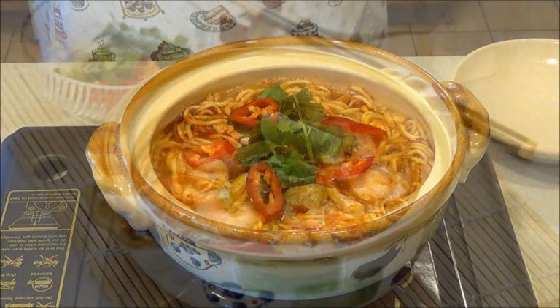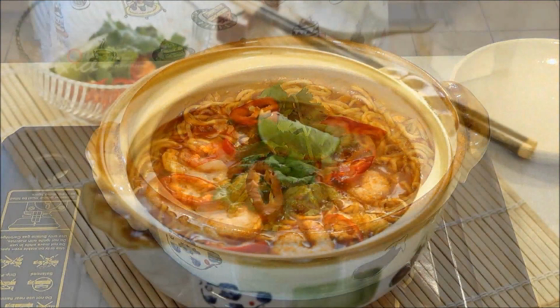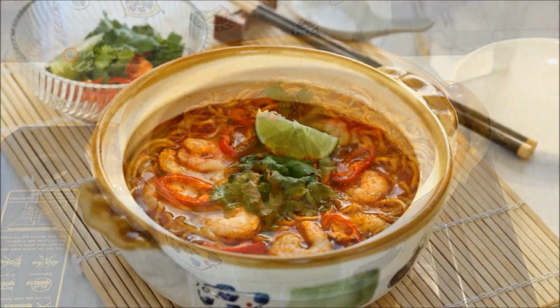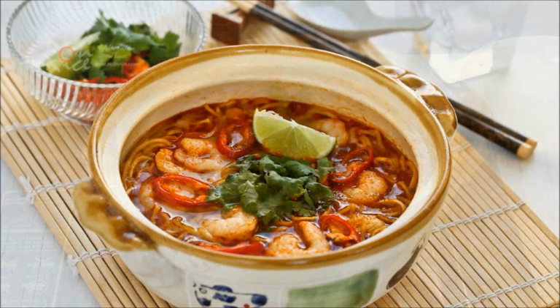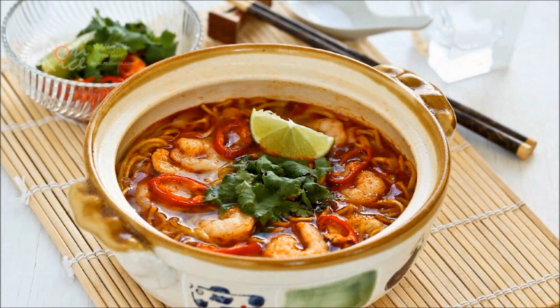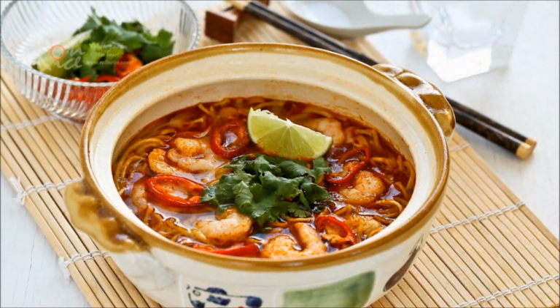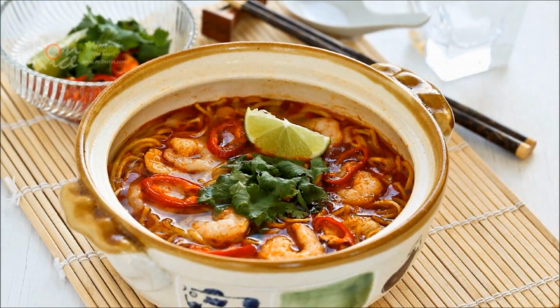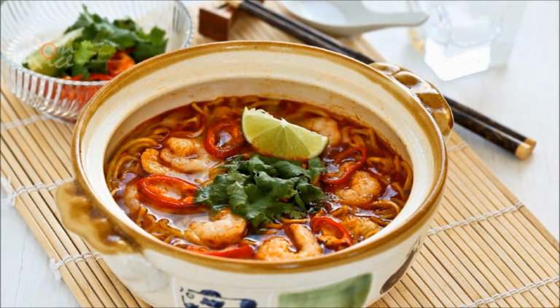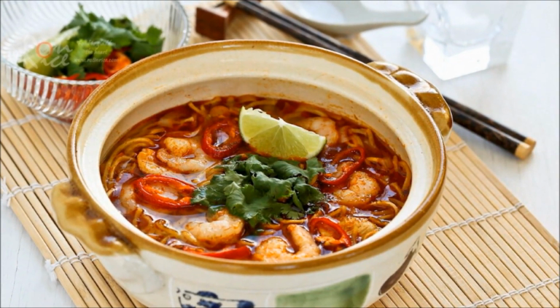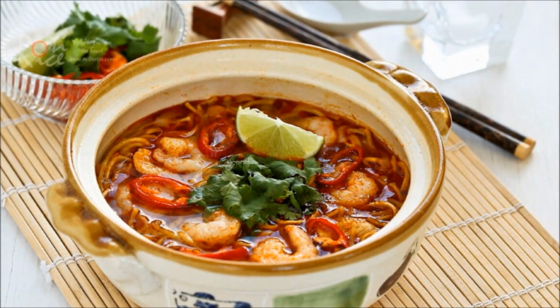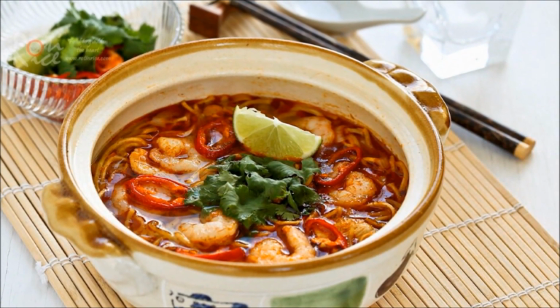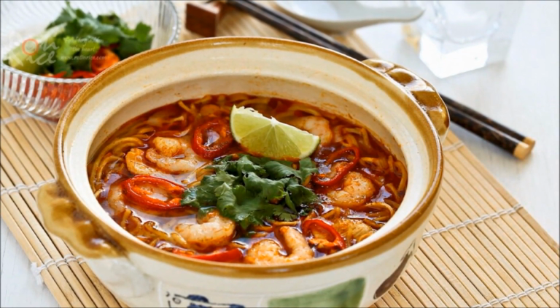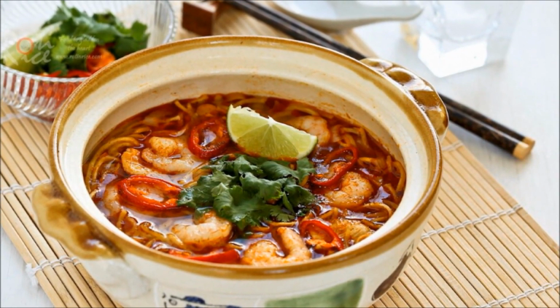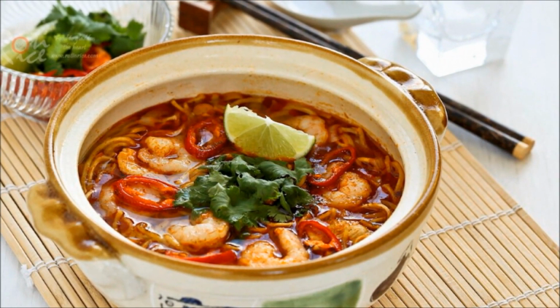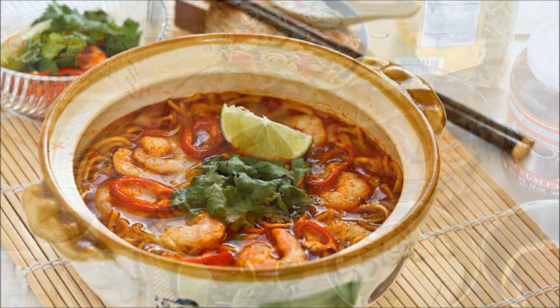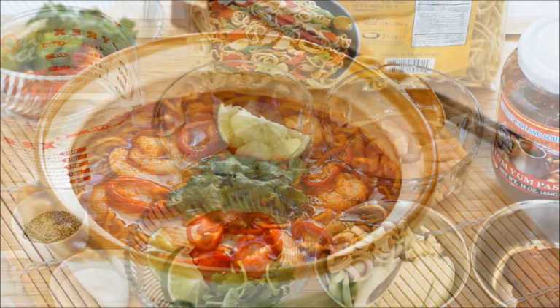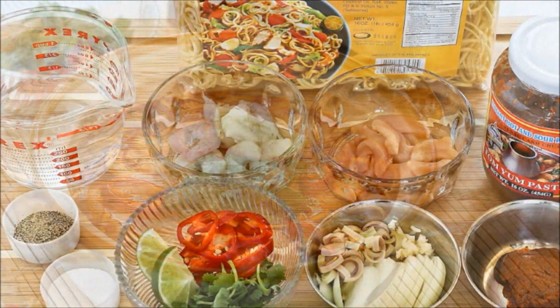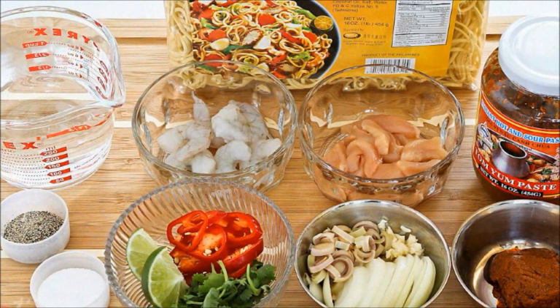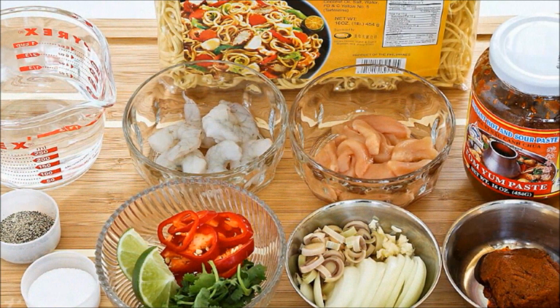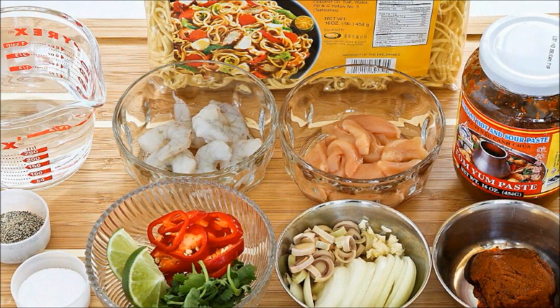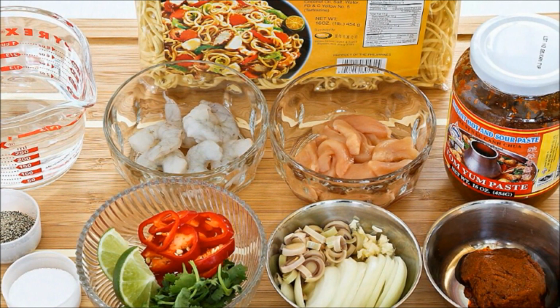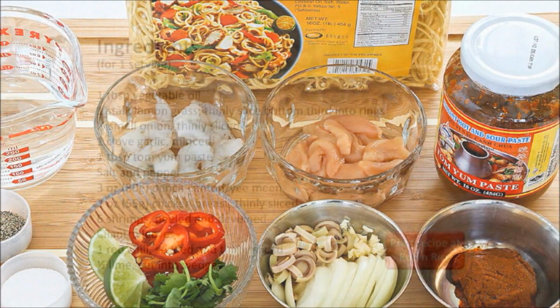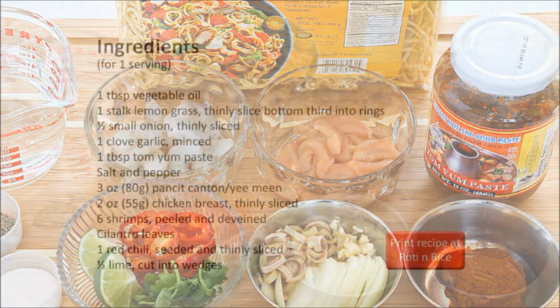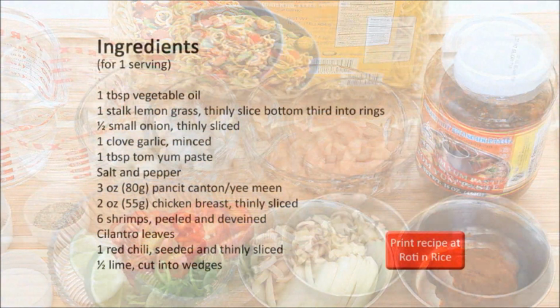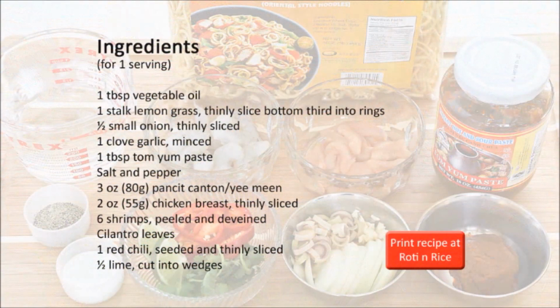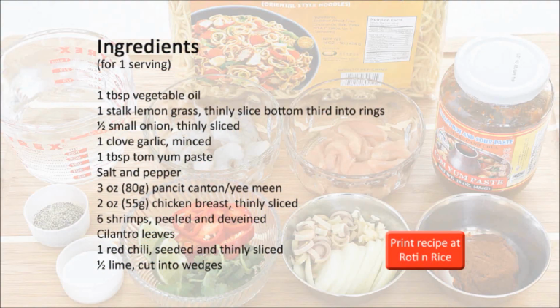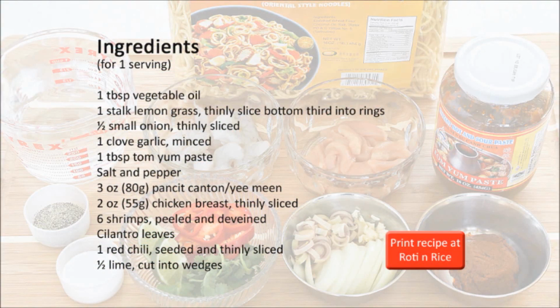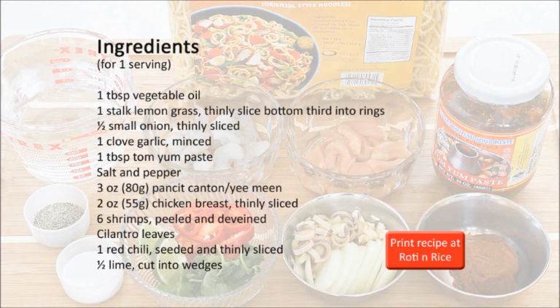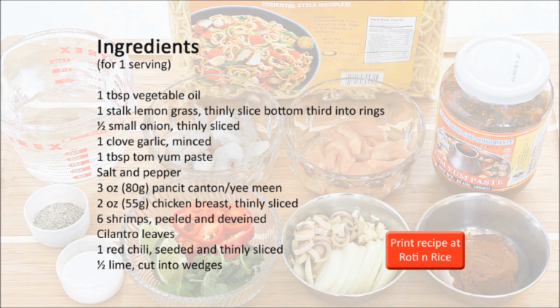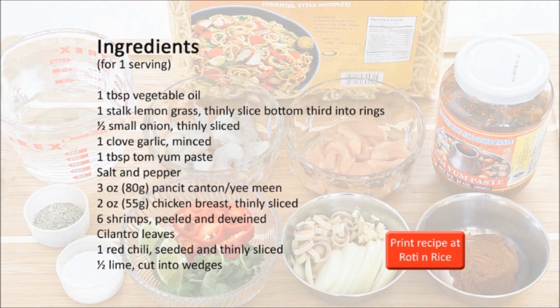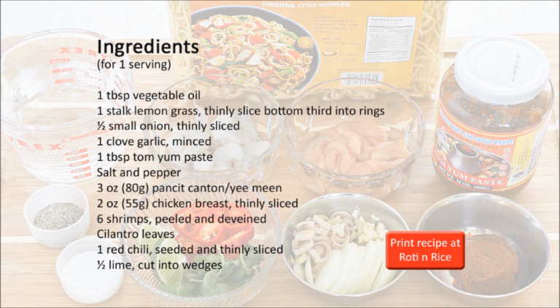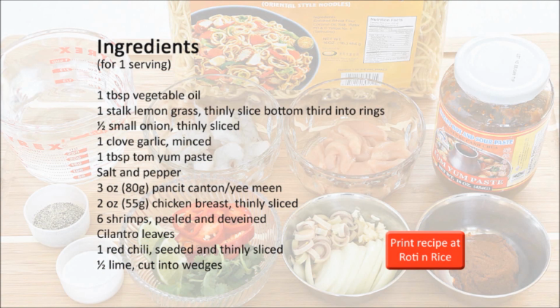Tom Yum noodle soup is best enjoyed with a squirt of lime juice. This recipe serves one but it can easily be adapted for multiple servings. Happy cooking.